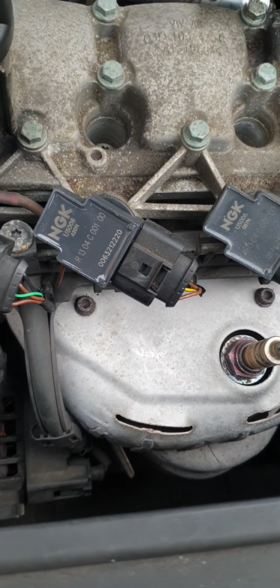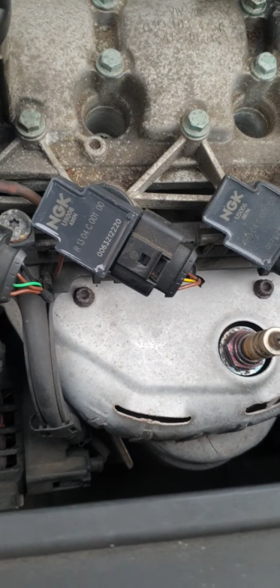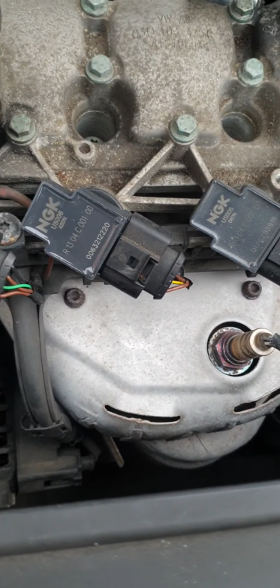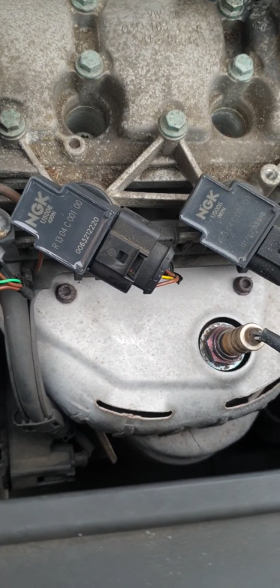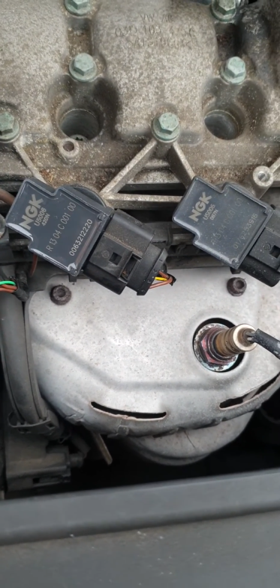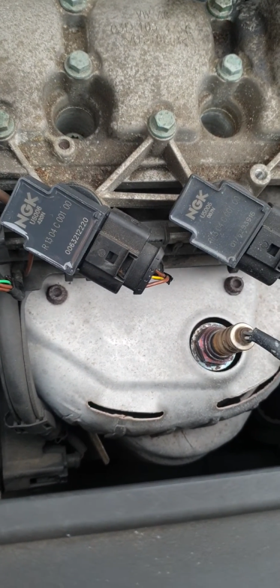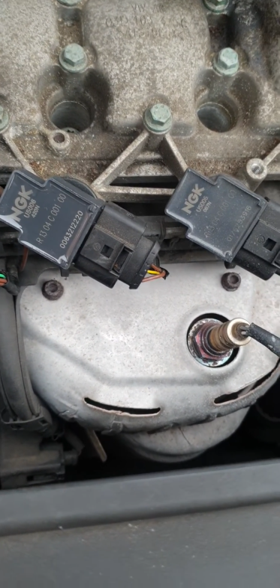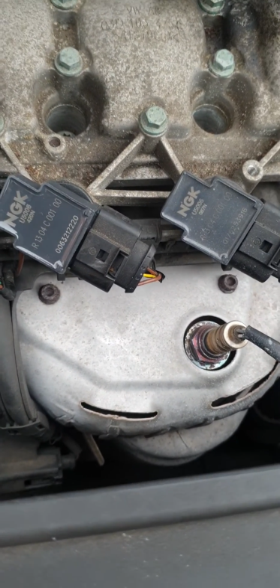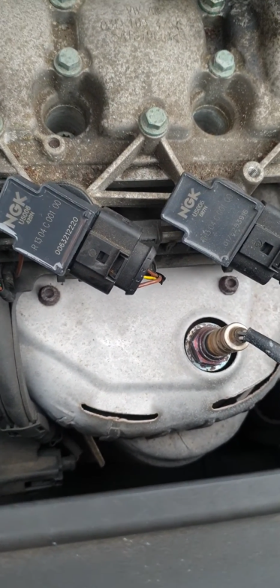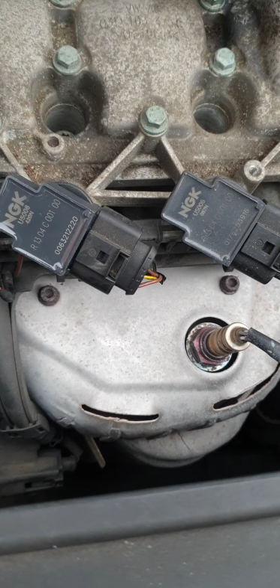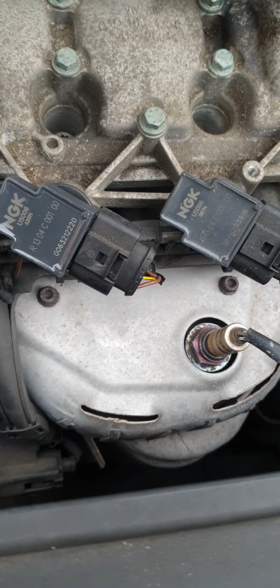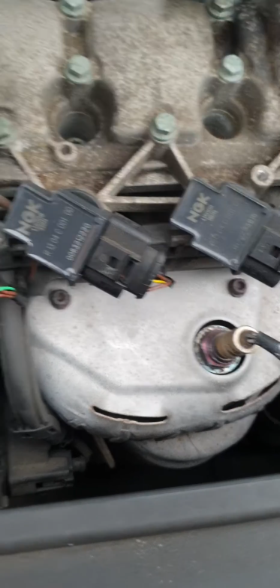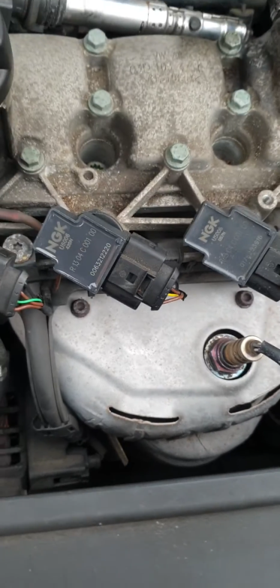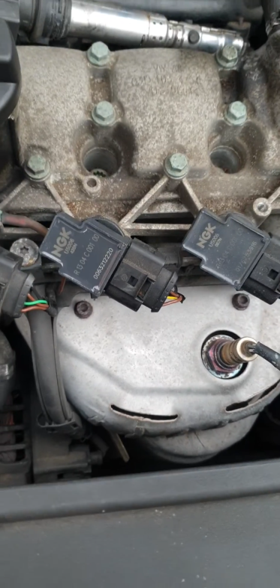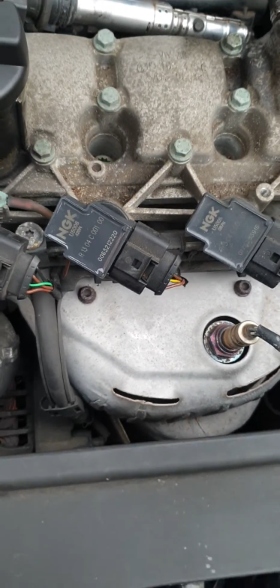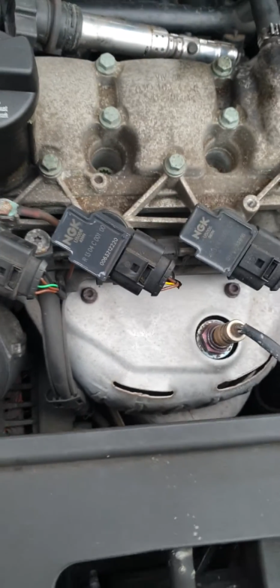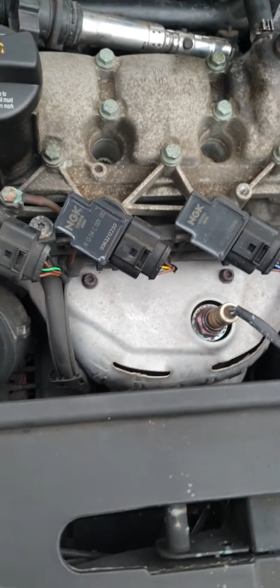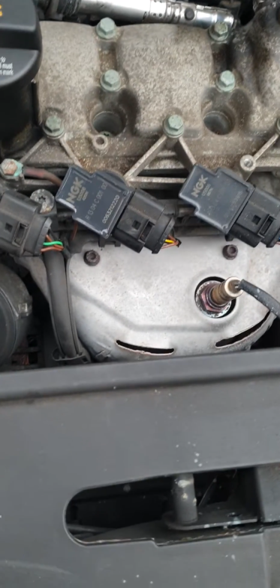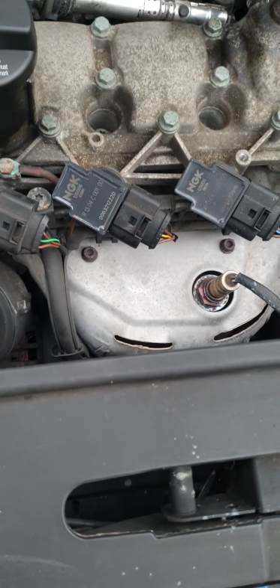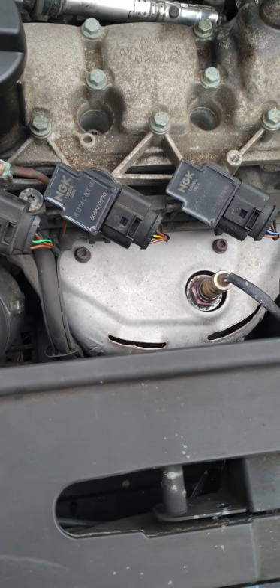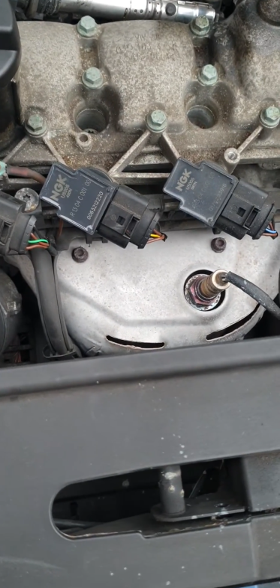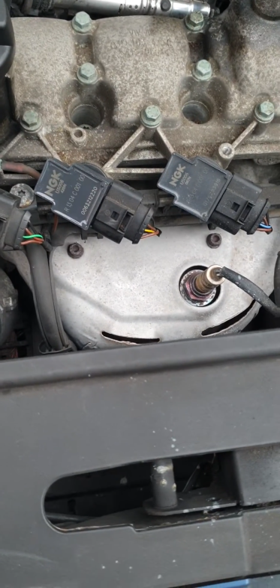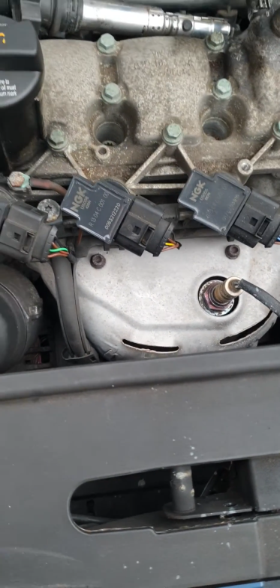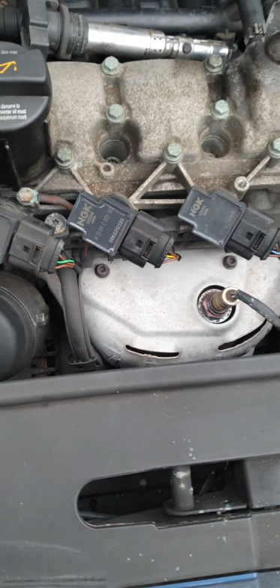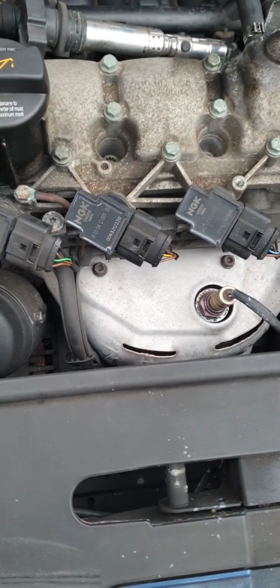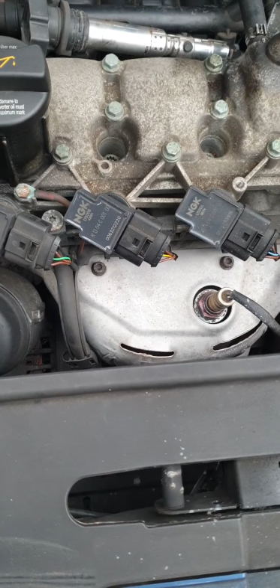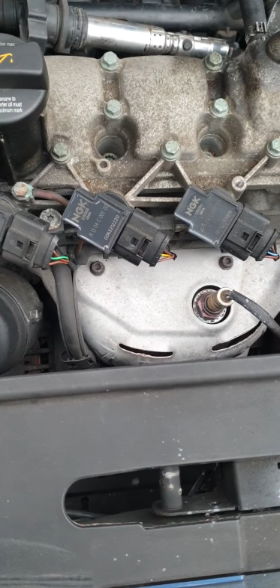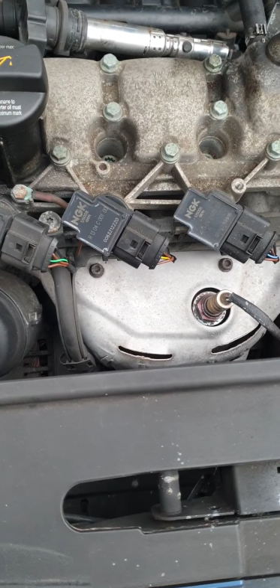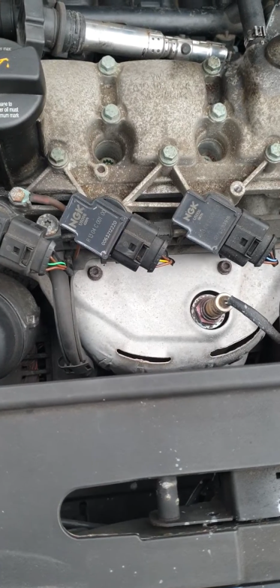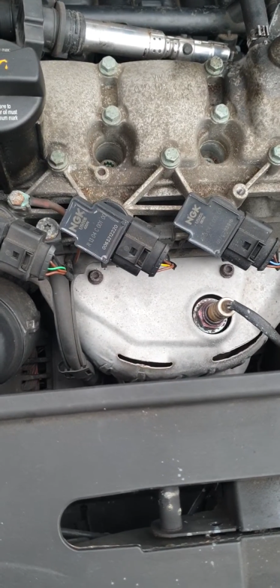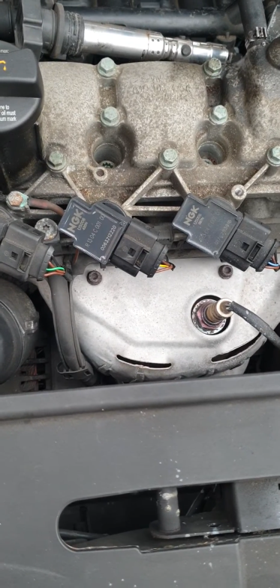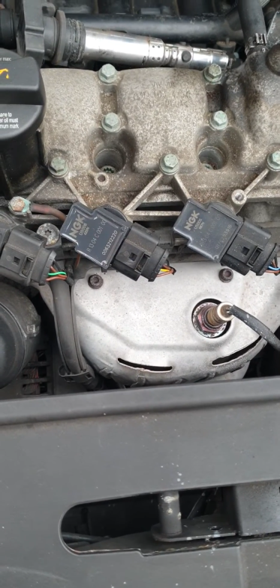Now all we need to do is delete the fault code and take the vehicle for a test drive. It's pretty simple how to replace a coil pack on a petrol engine. Thank you.